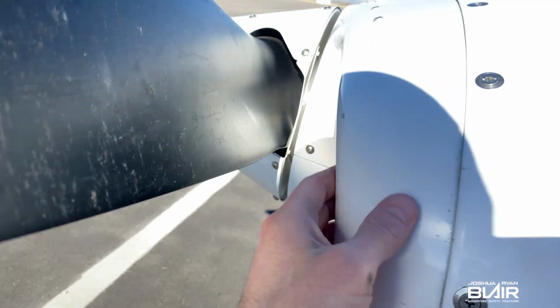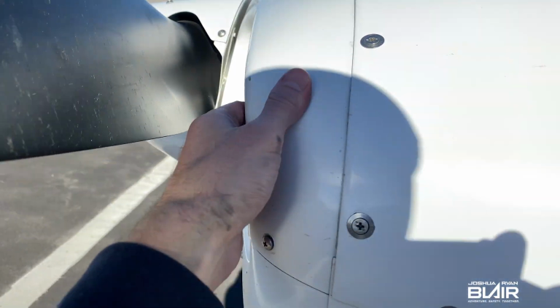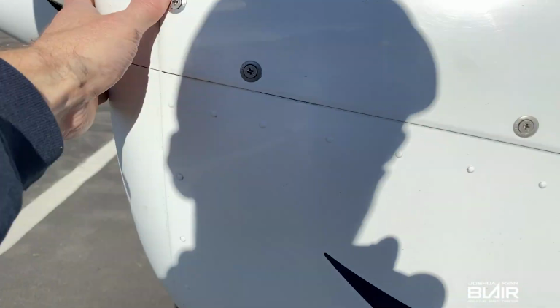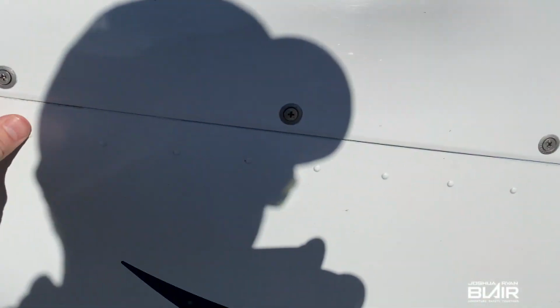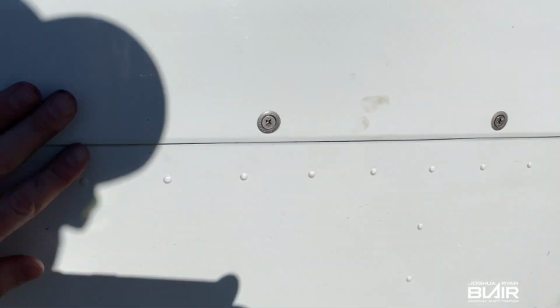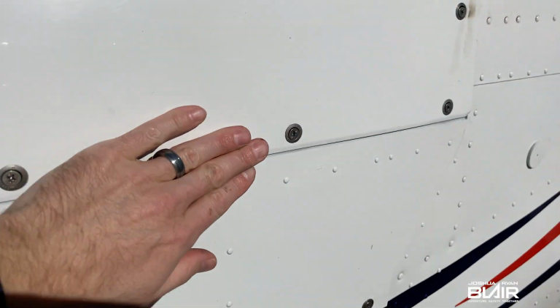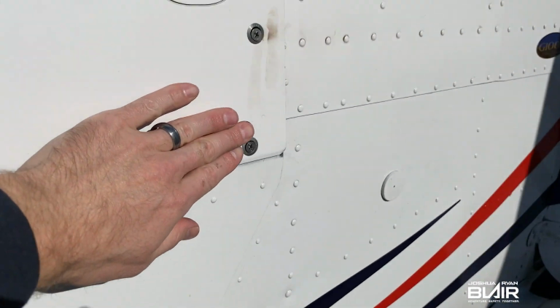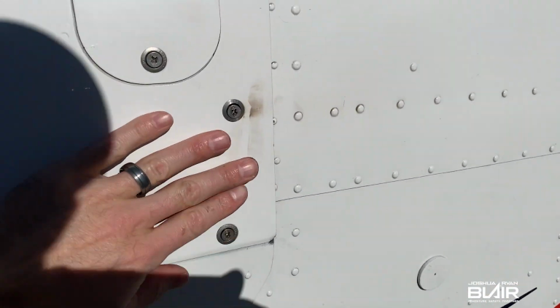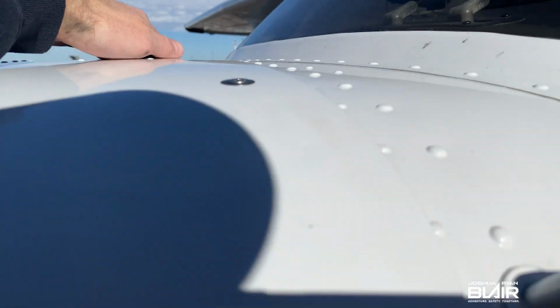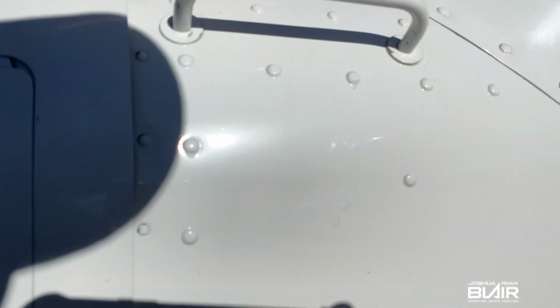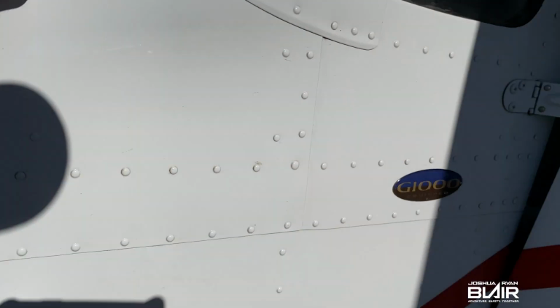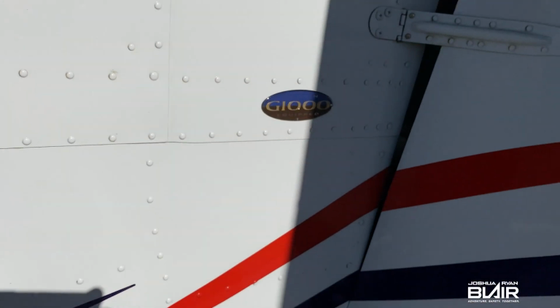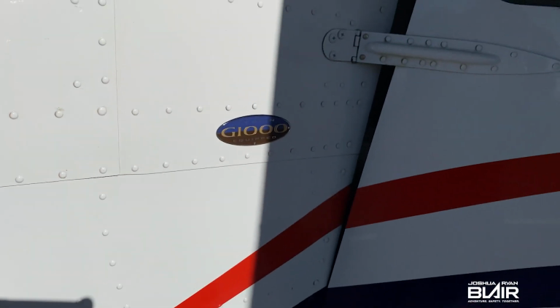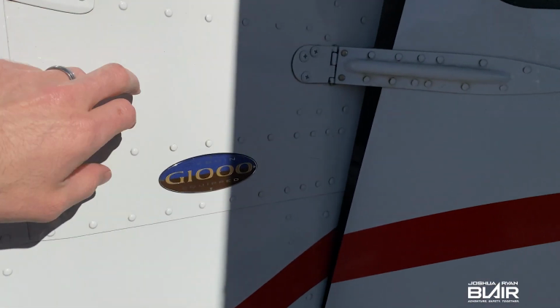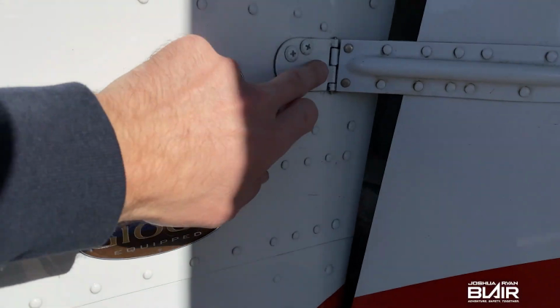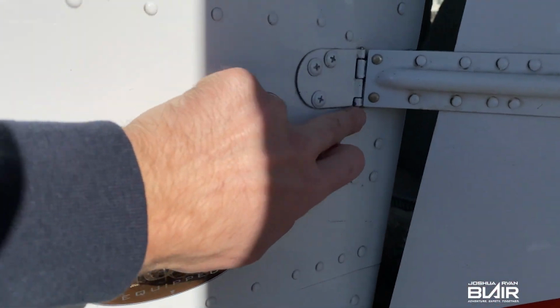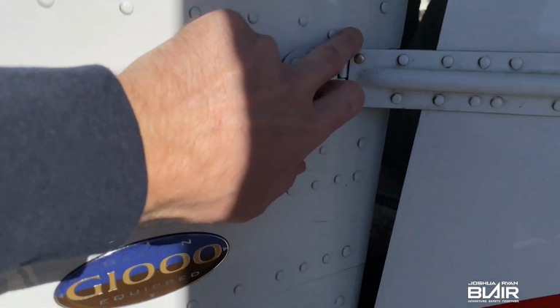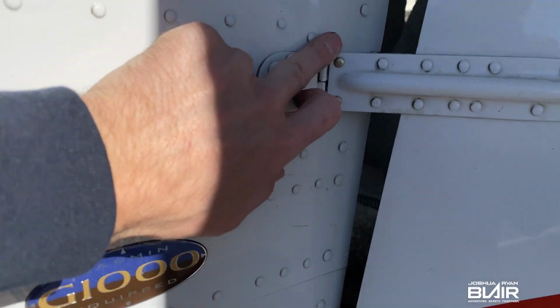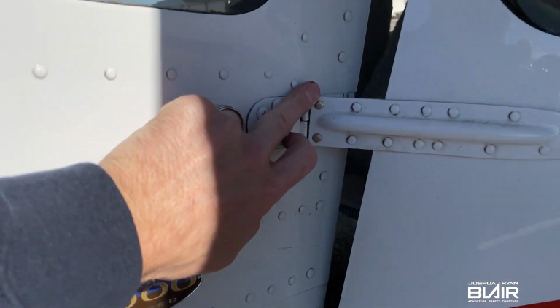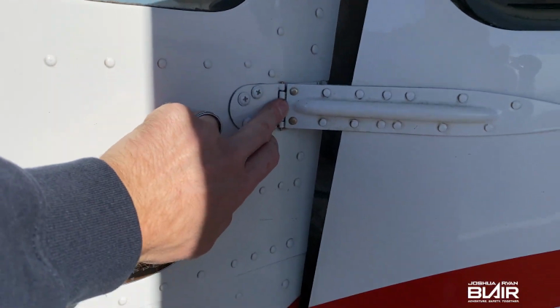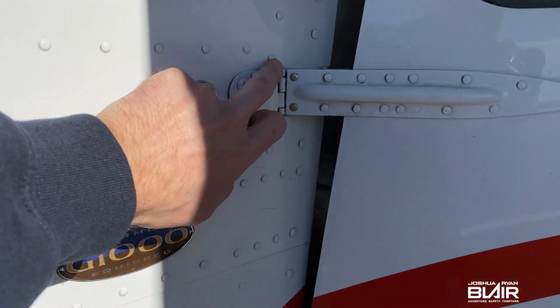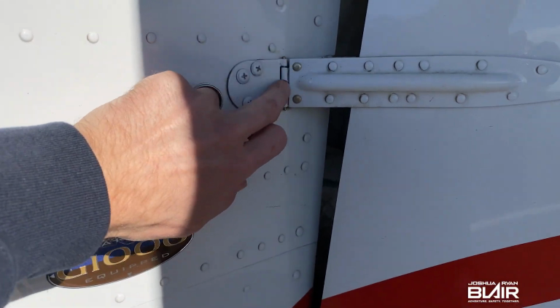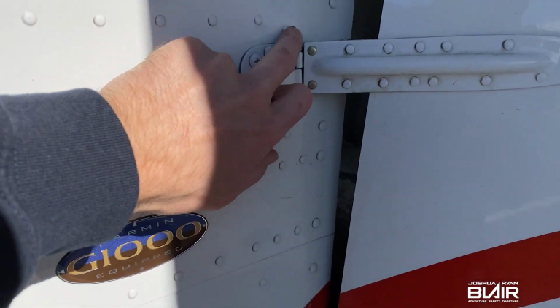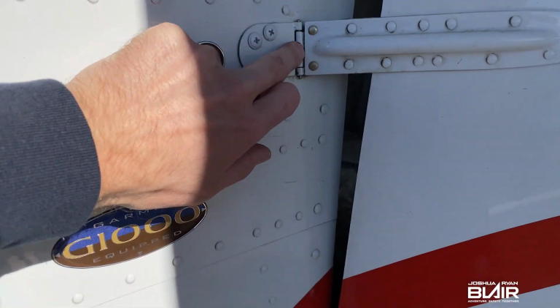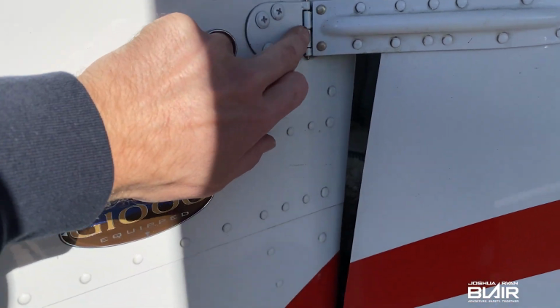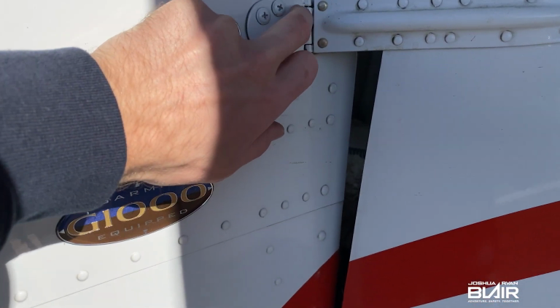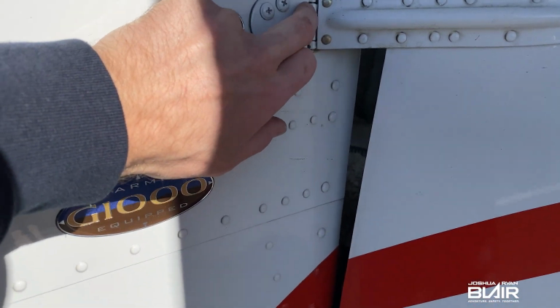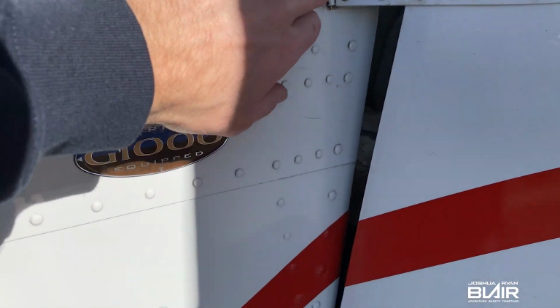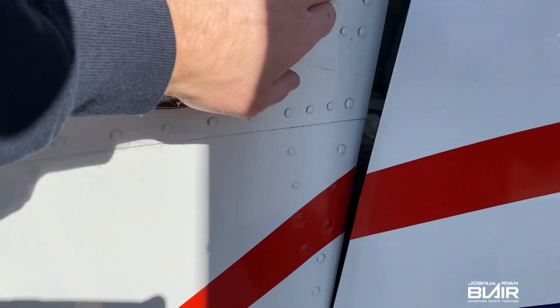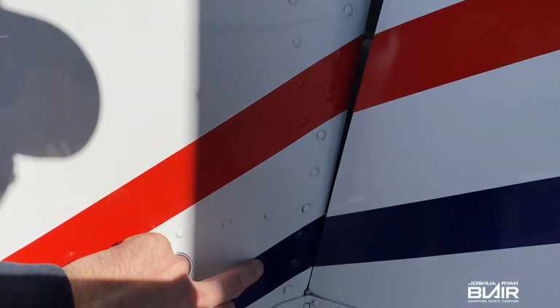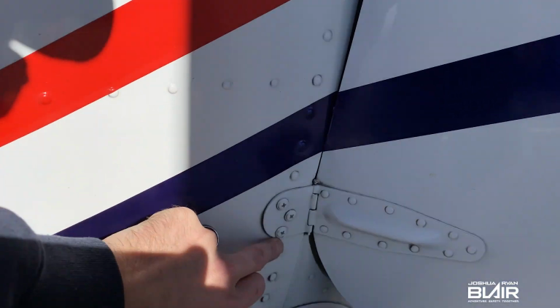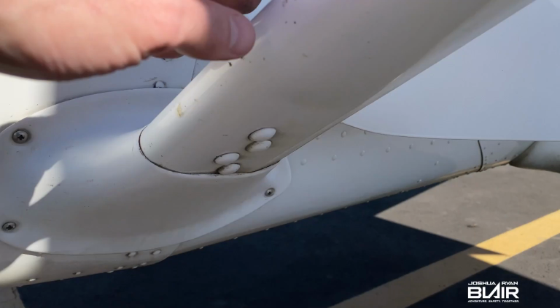Moving on to the other side of the cowling — just do an overall look at the rivets and fasteners. You can always take a good look at the pins on the doors, making sure they're not coming out or showing any type of excessive bending.